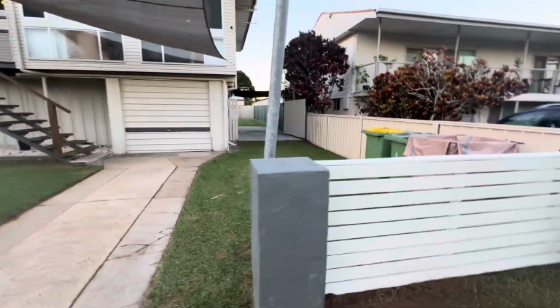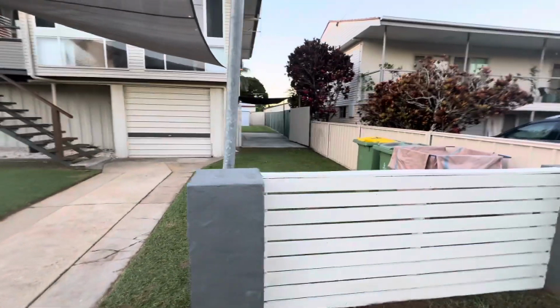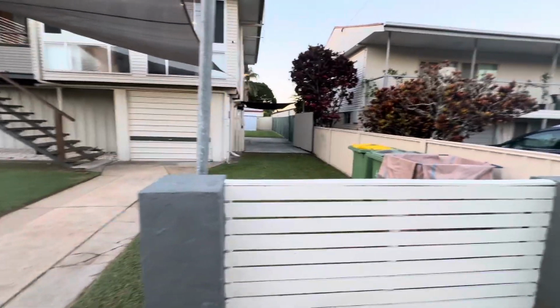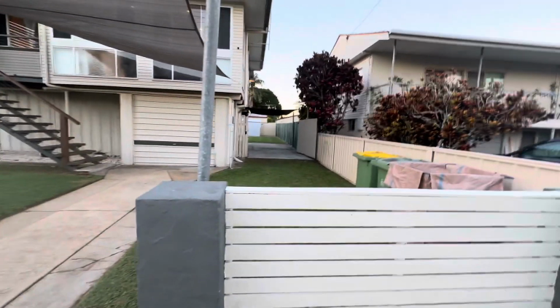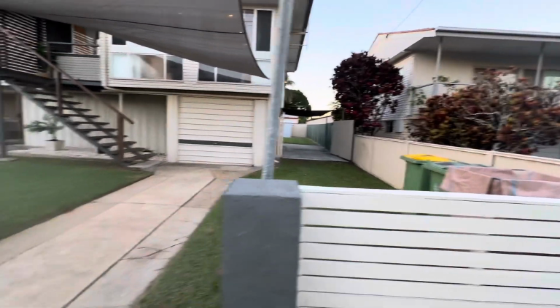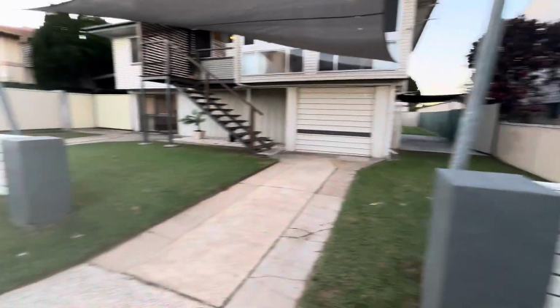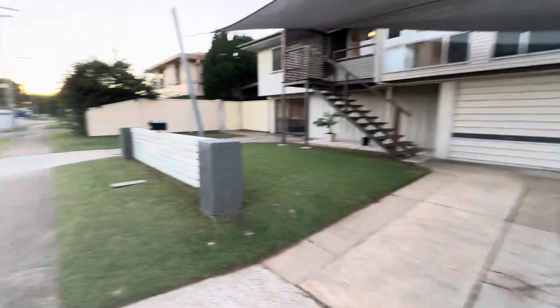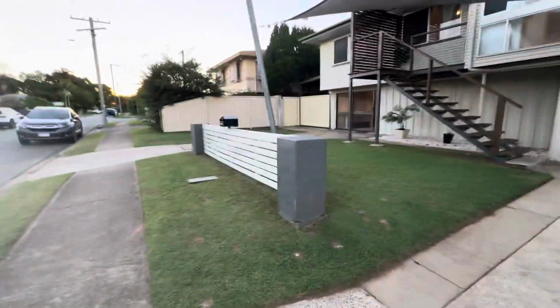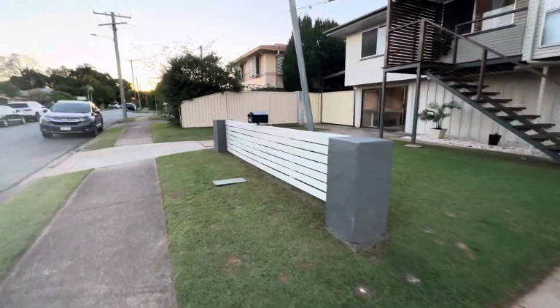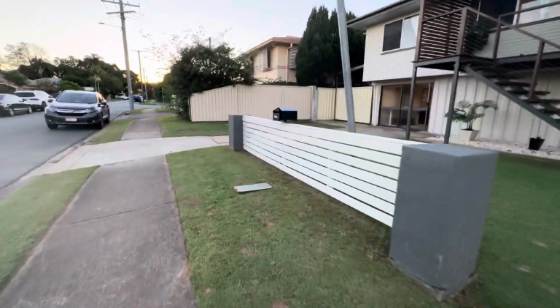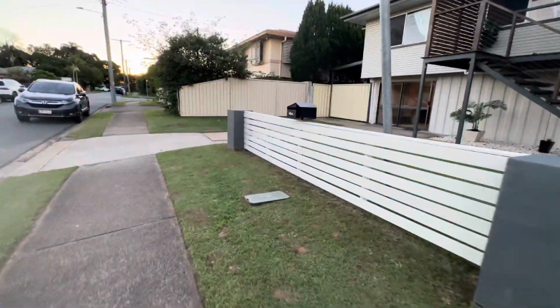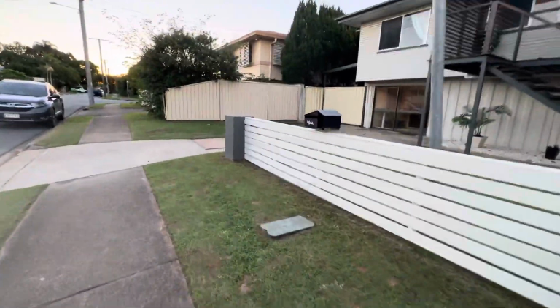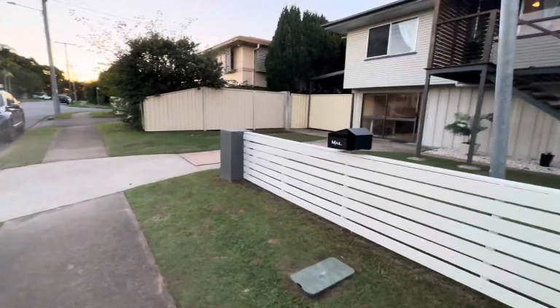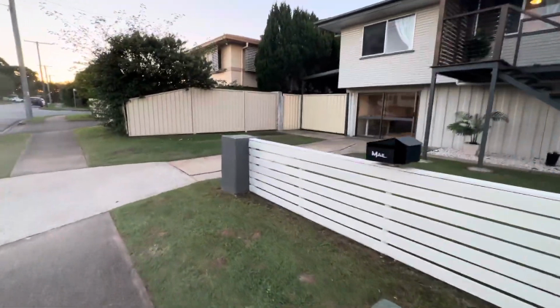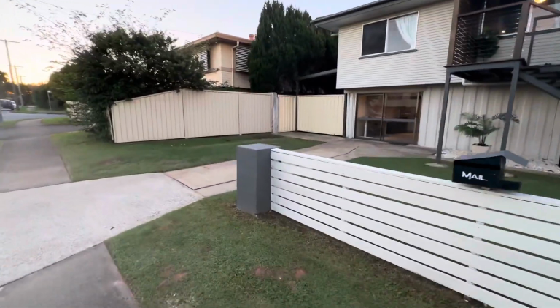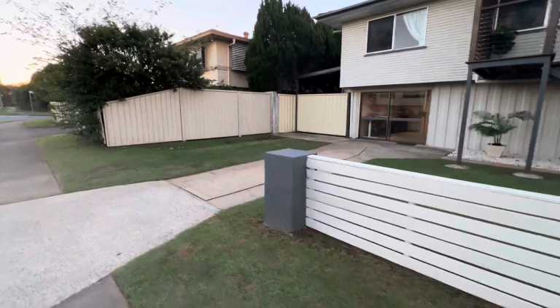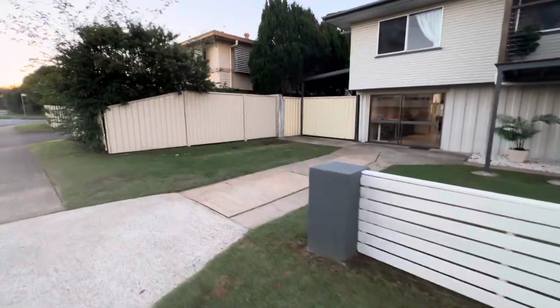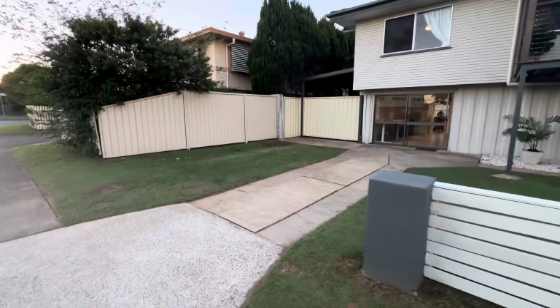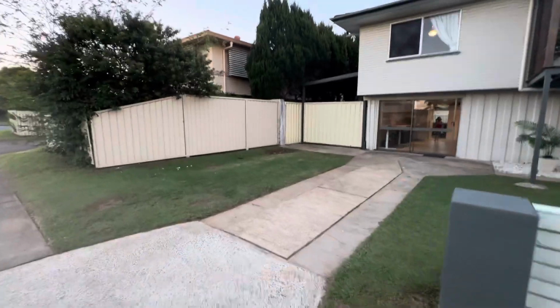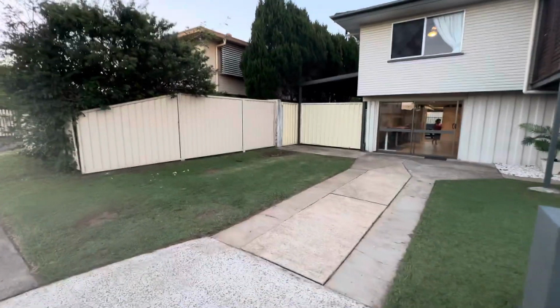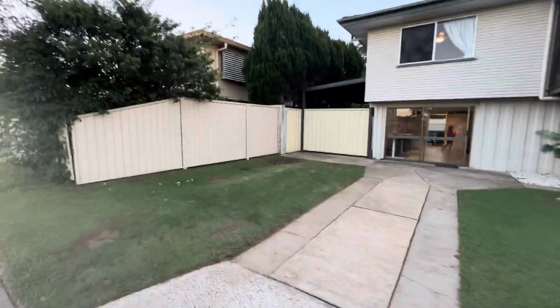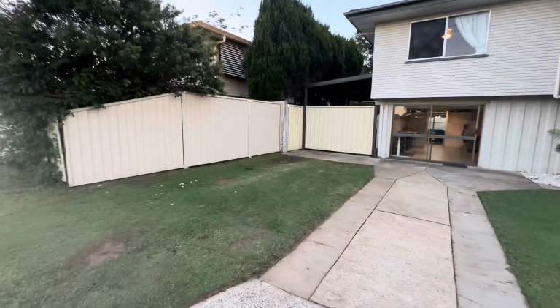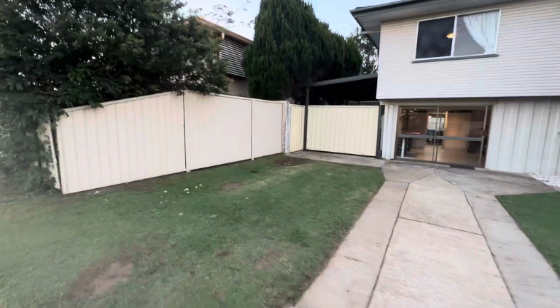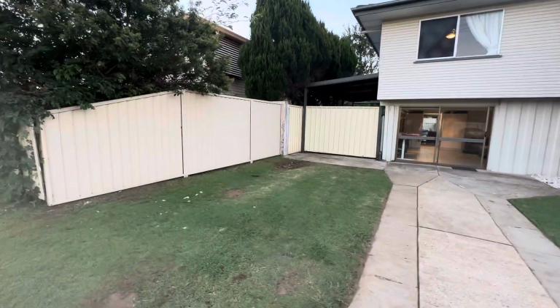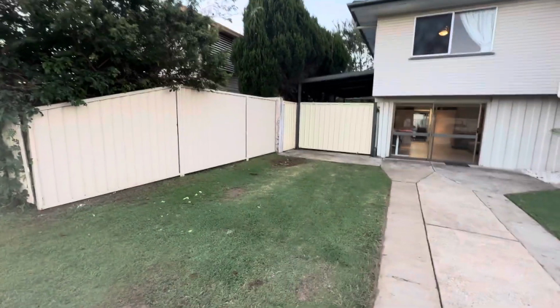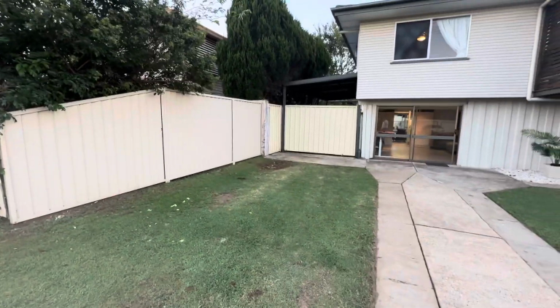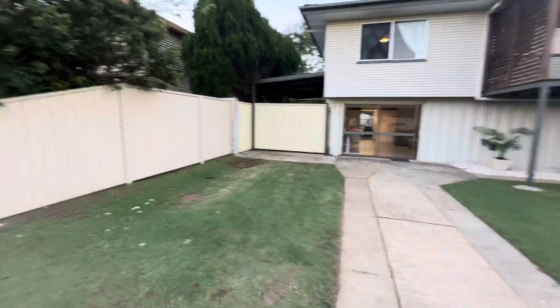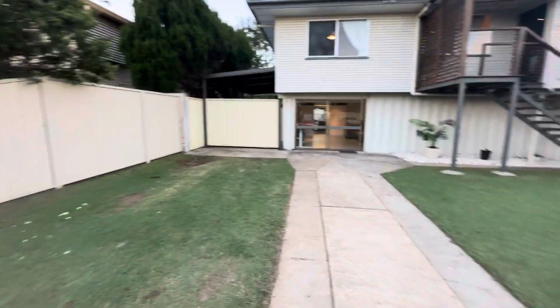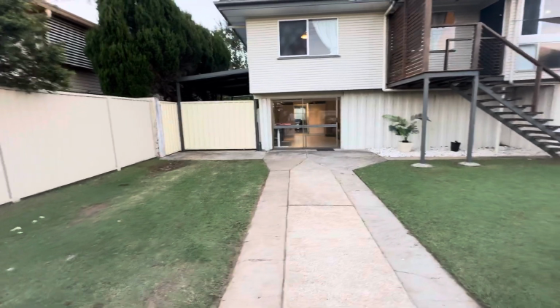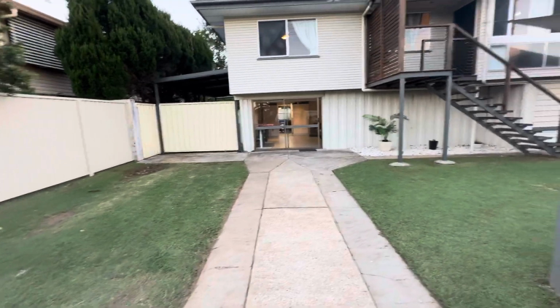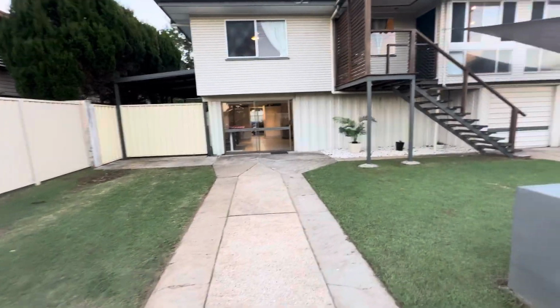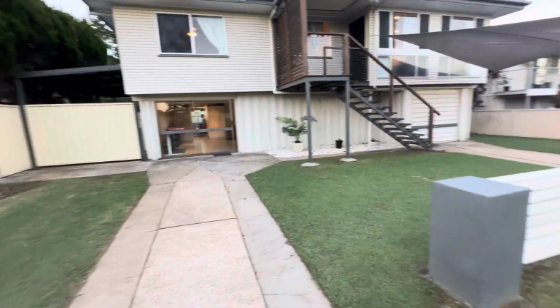So you've got the drive through on that side. I'll walk back on this side. So perfect spot for the boat. Underneath there we'll go through.